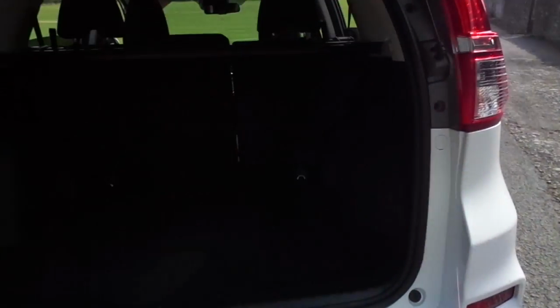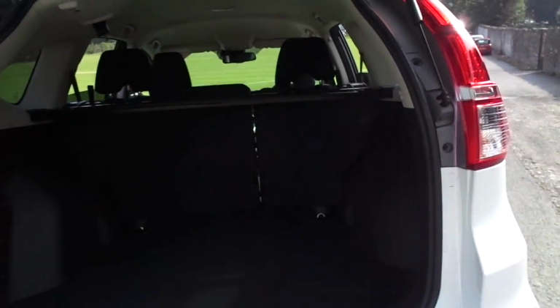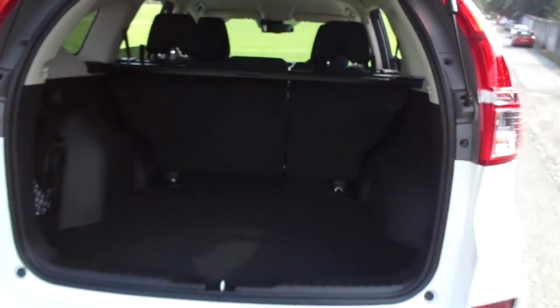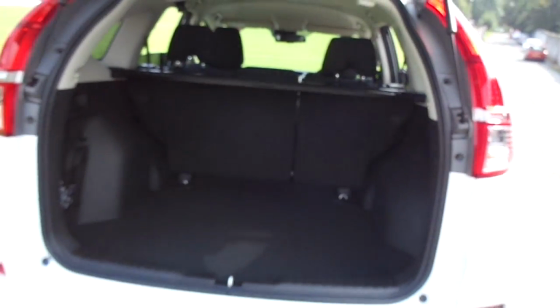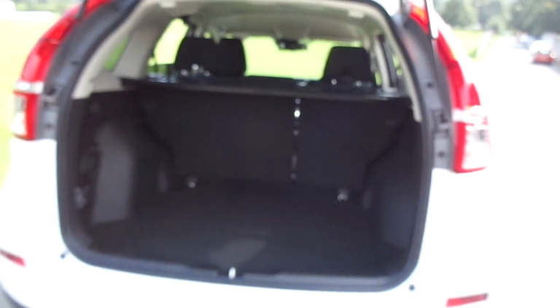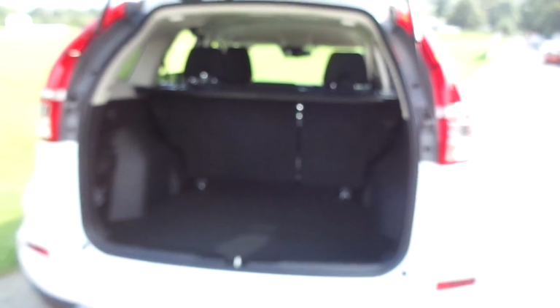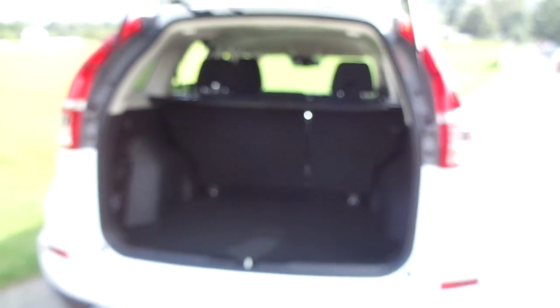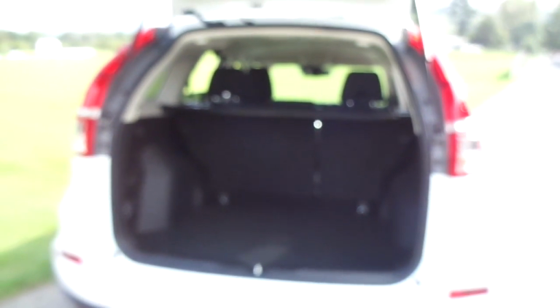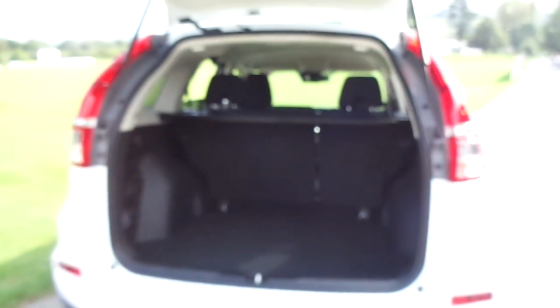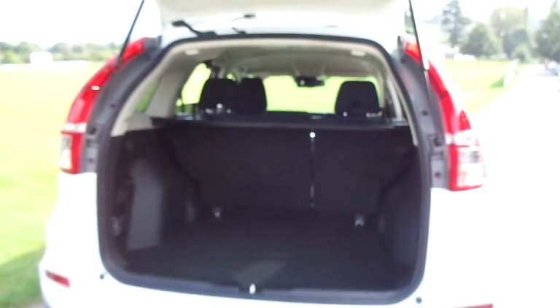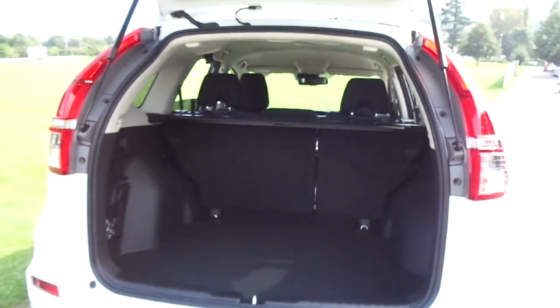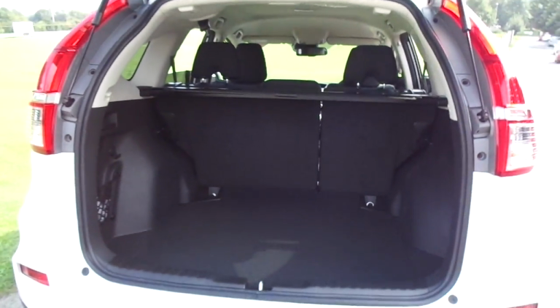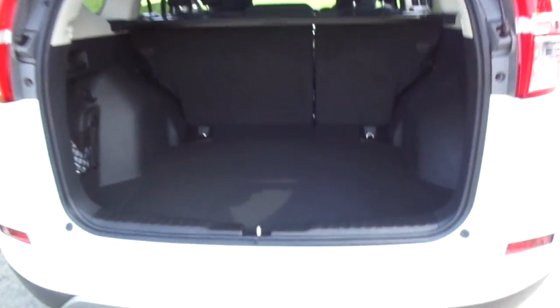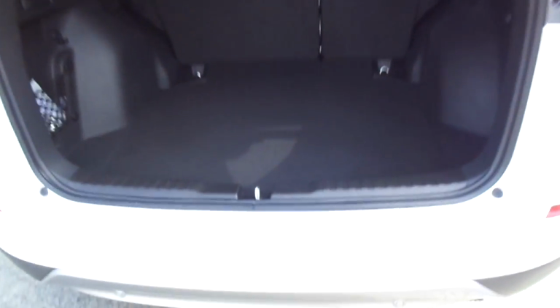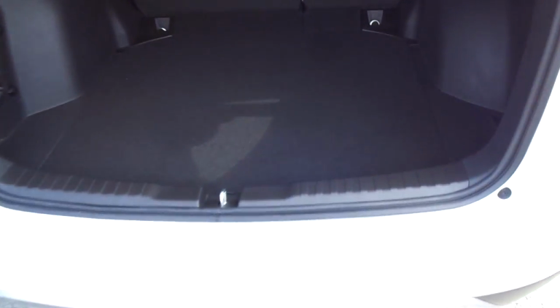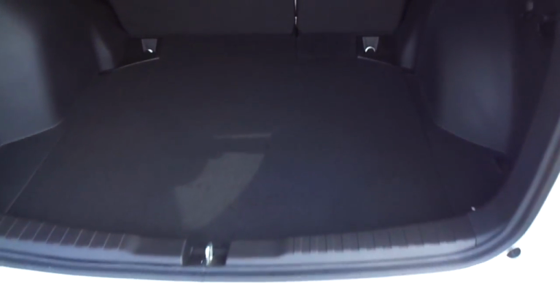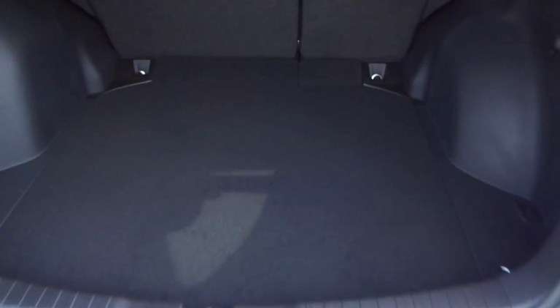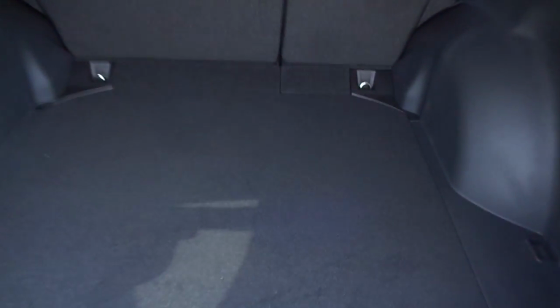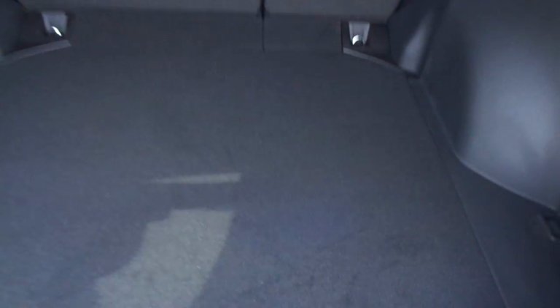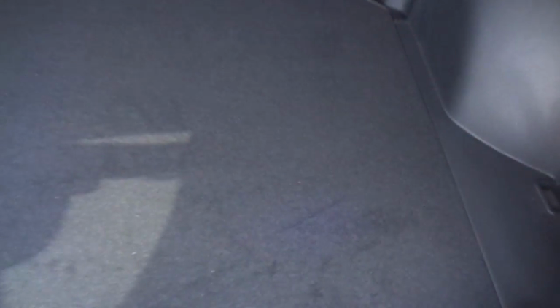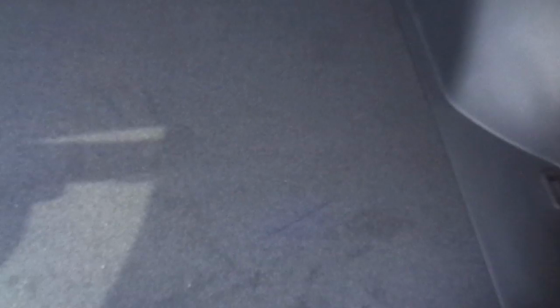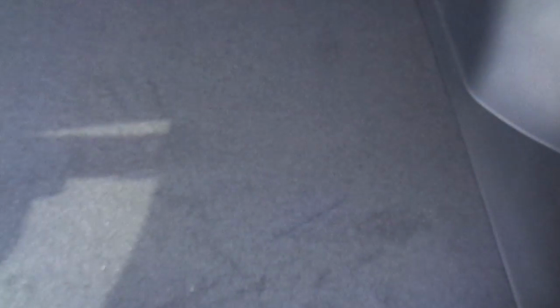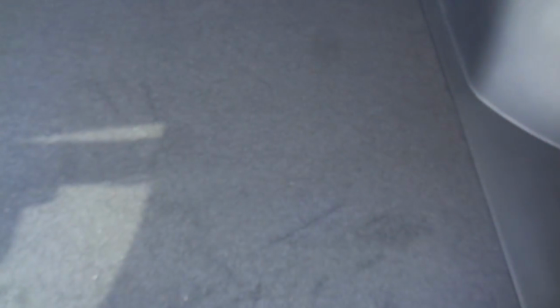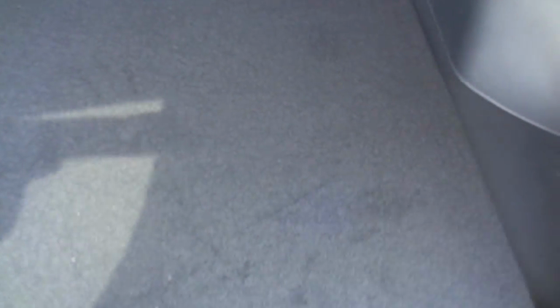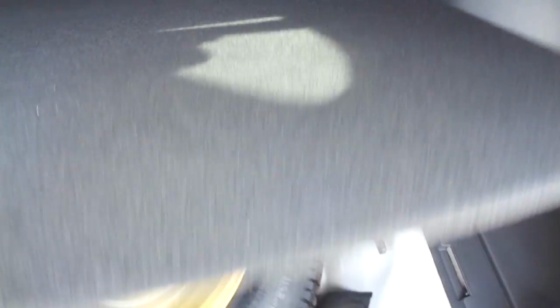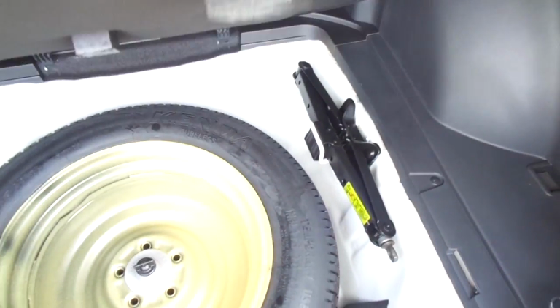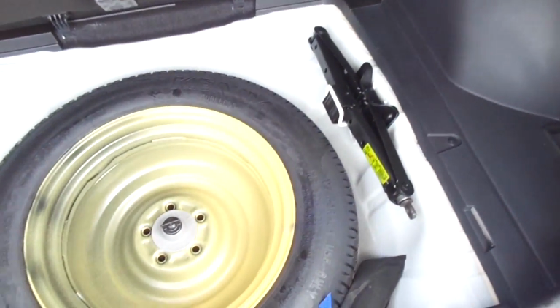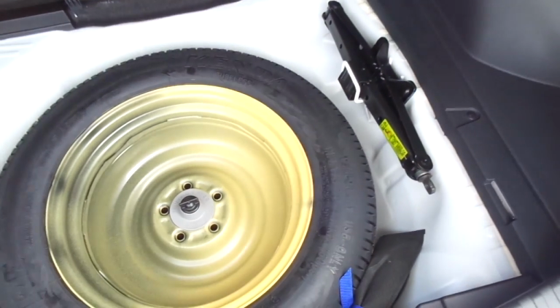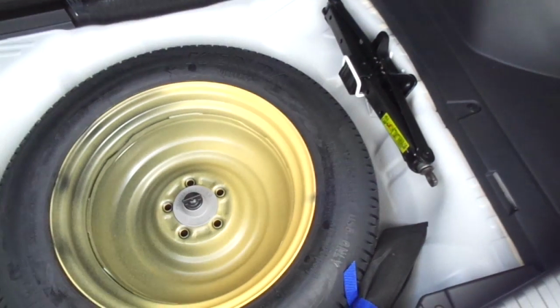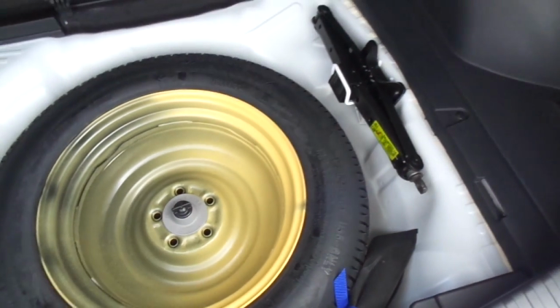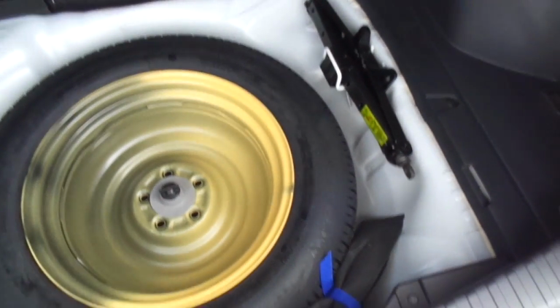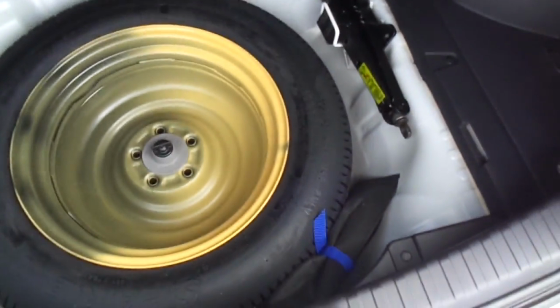In the boot there's lots of room and a large access hatch. Loads of space on the boot floor, and if you have a look underneath, there's a mini spare wheel and jack kit.